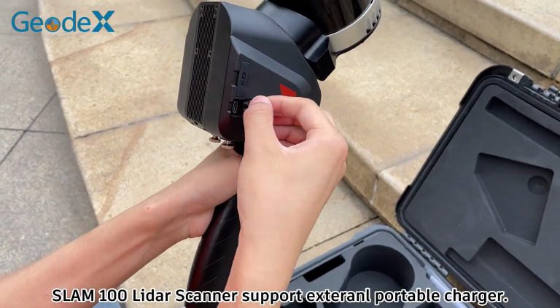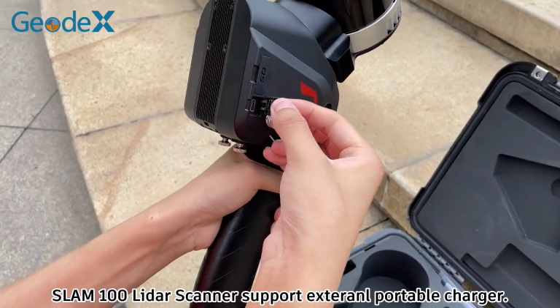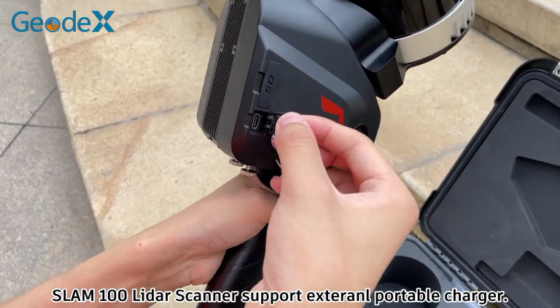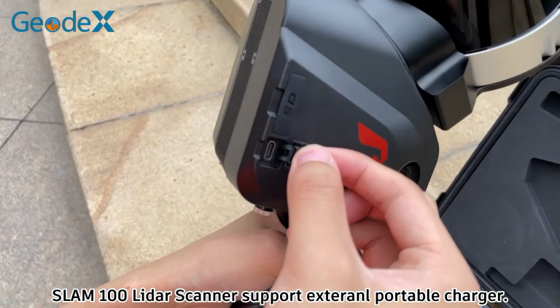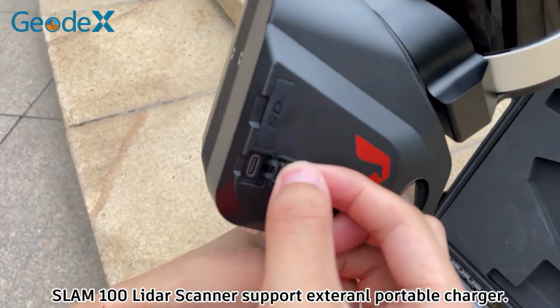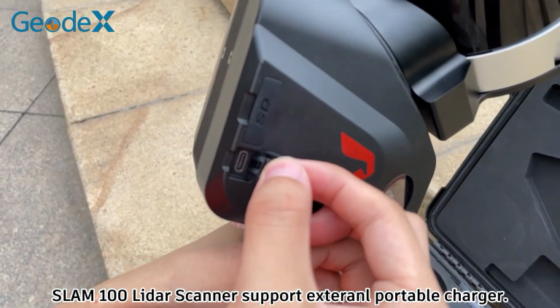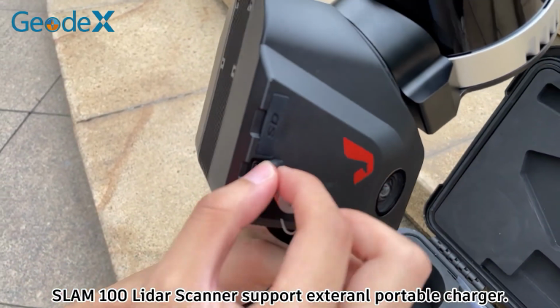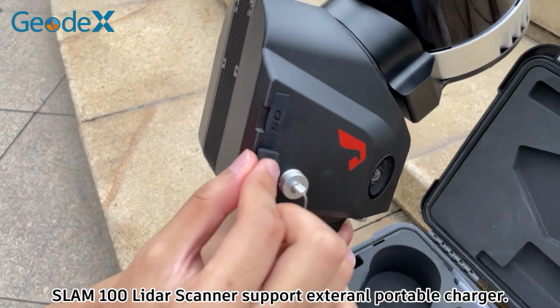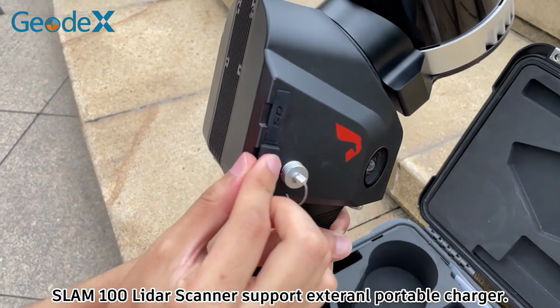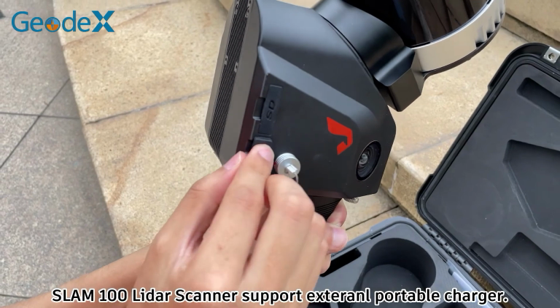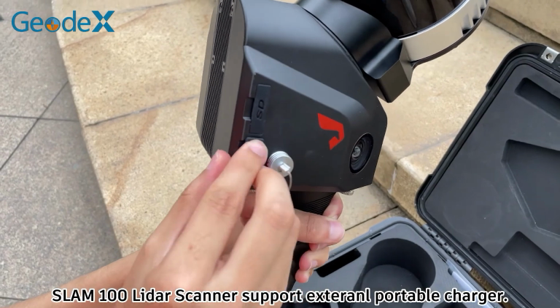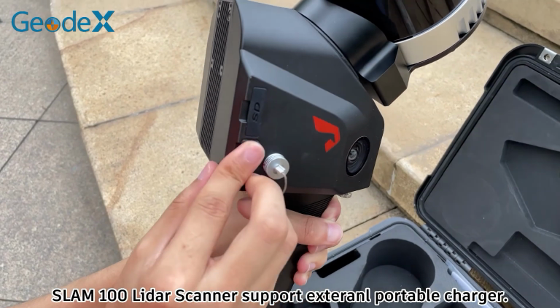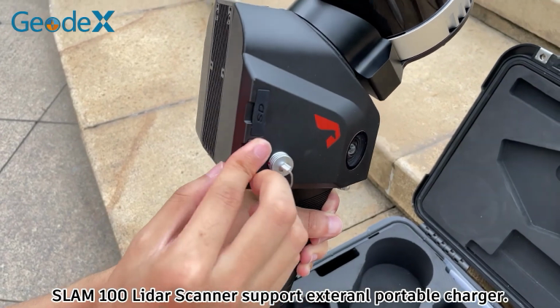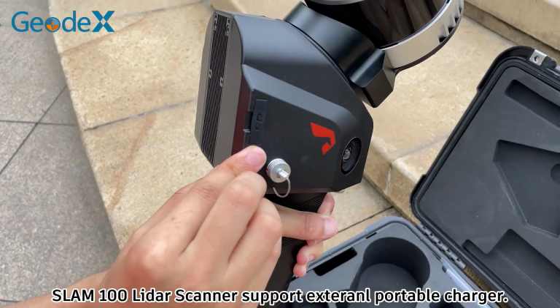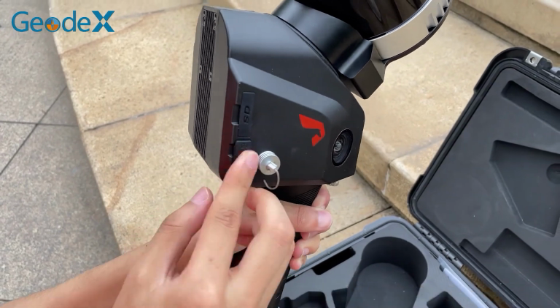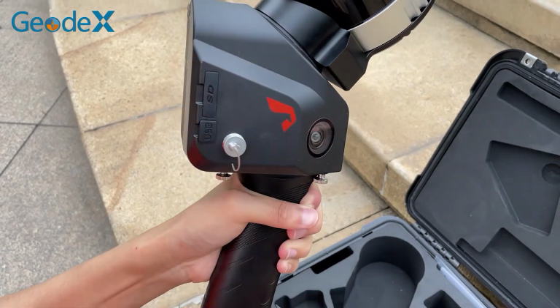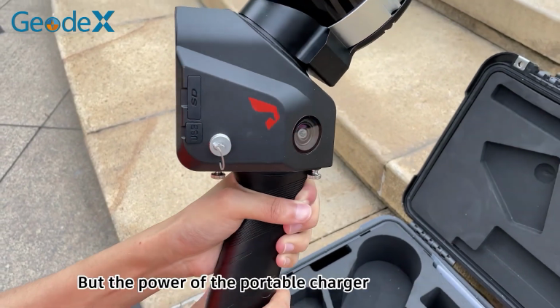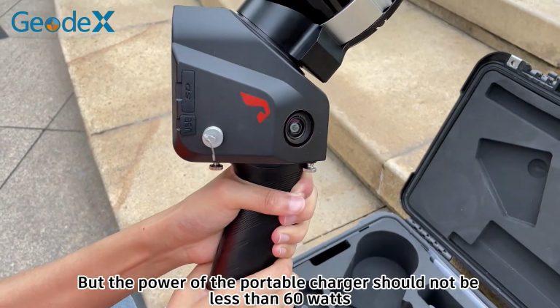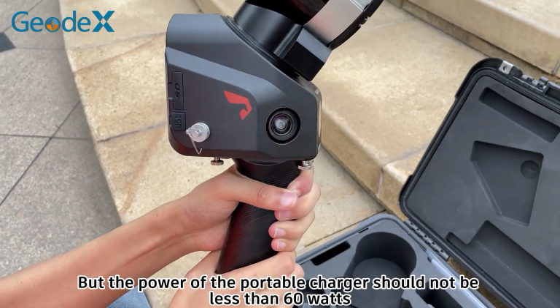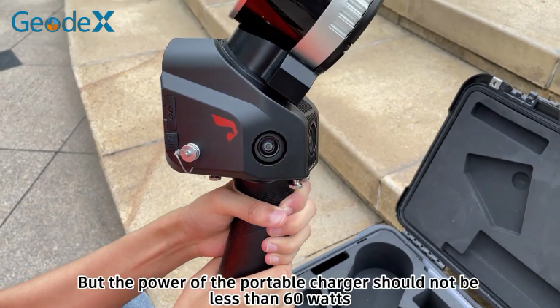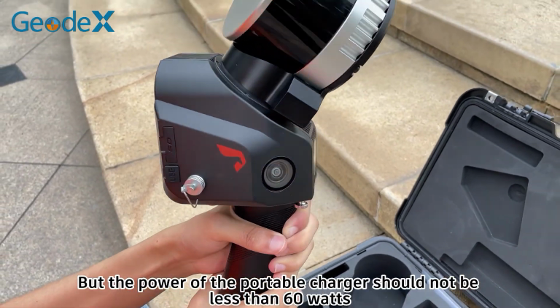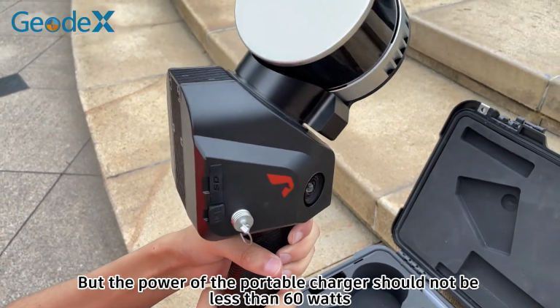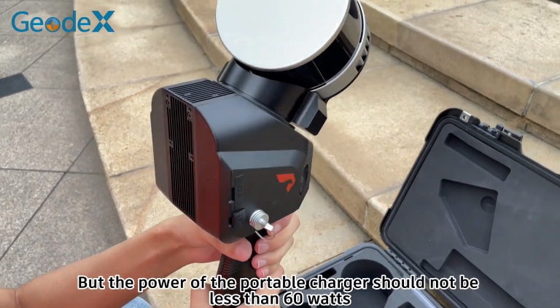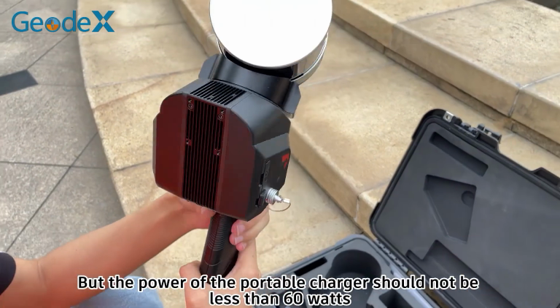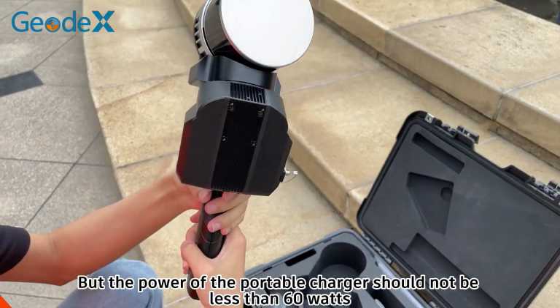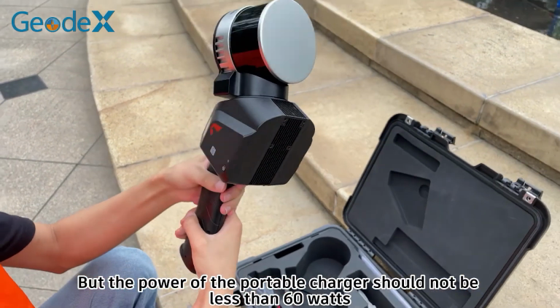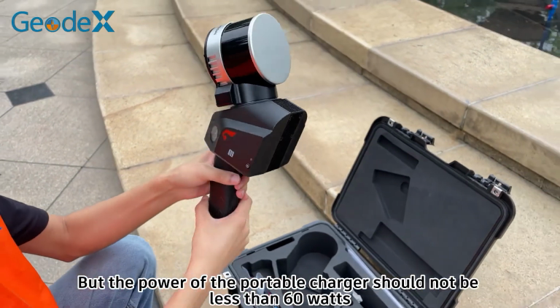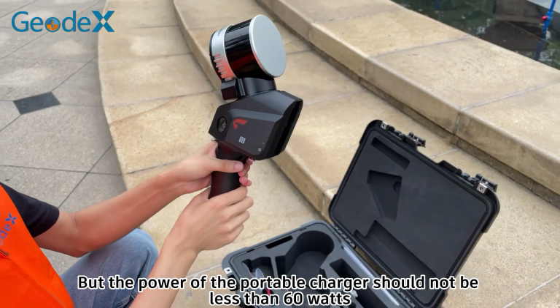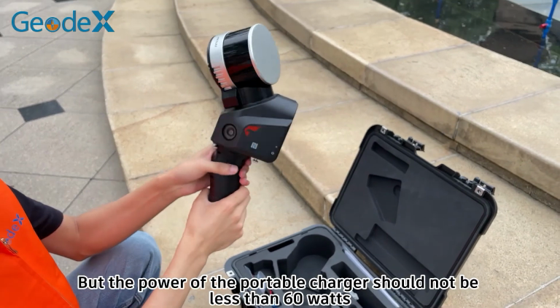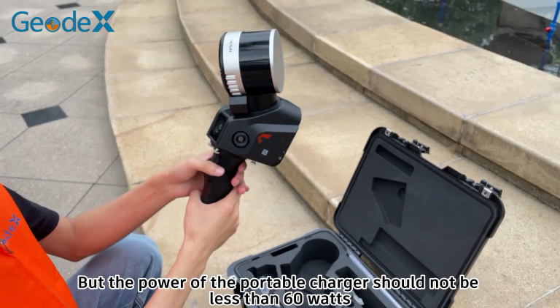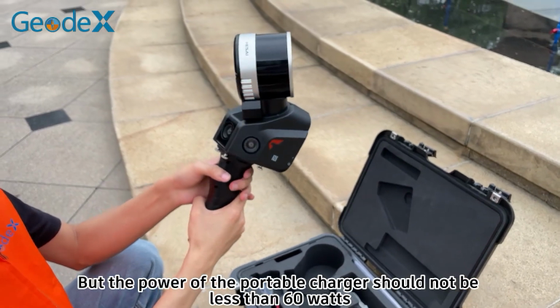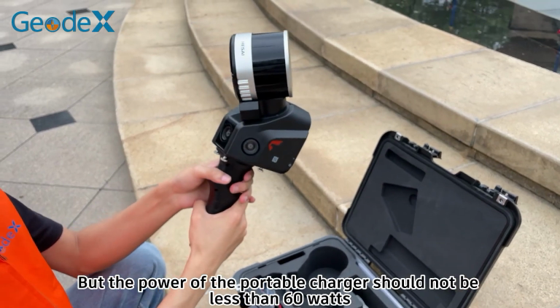The SLAM 100 liter scanner supports an external portable charger, but the power of the portable charger should not be less than 60W.